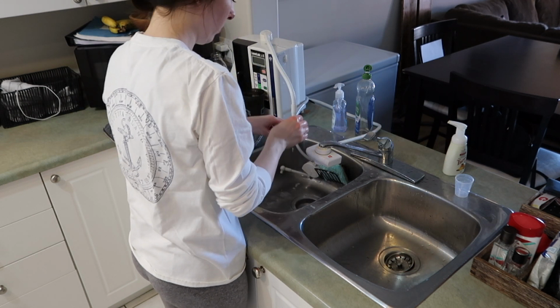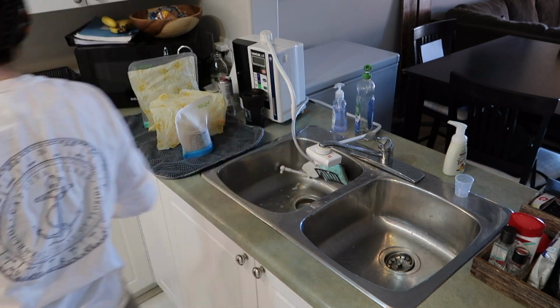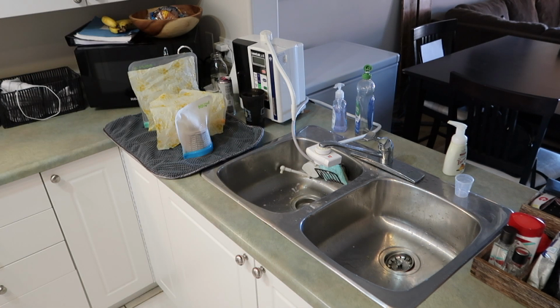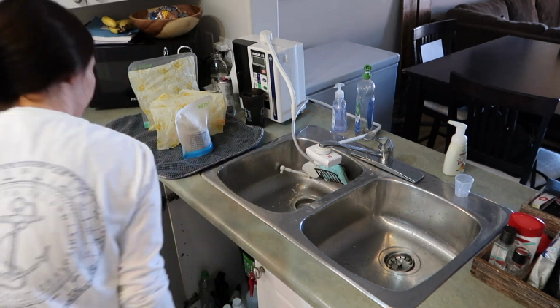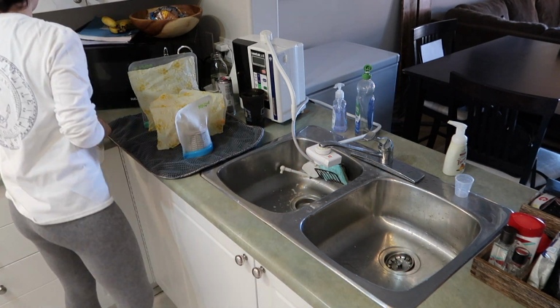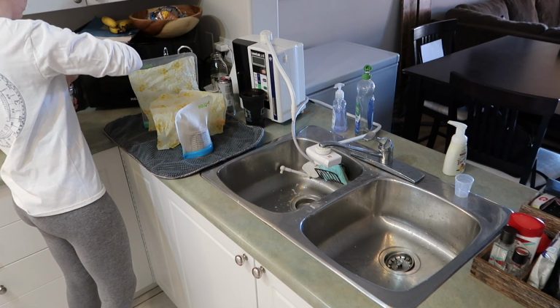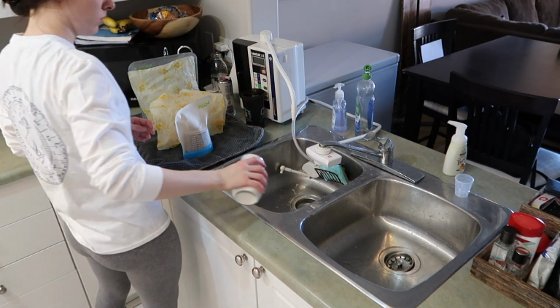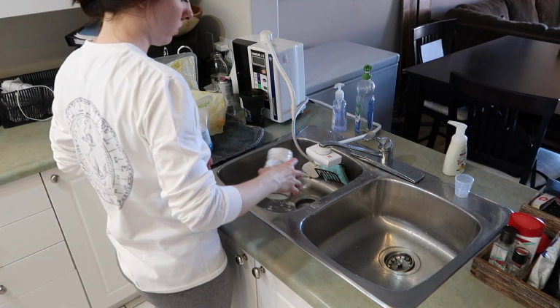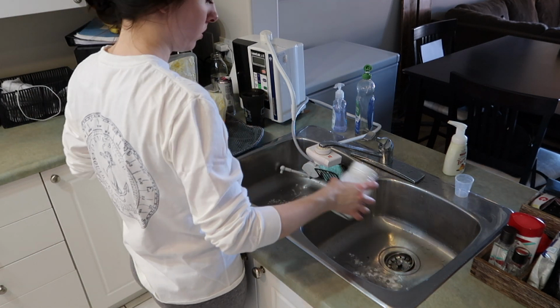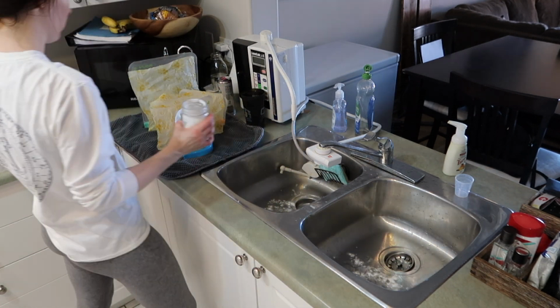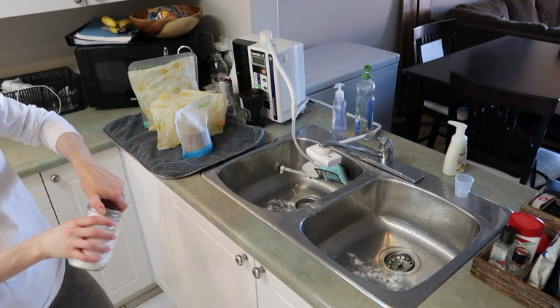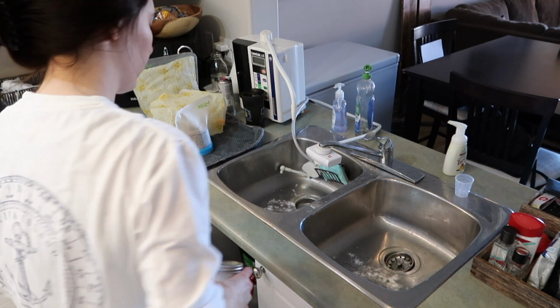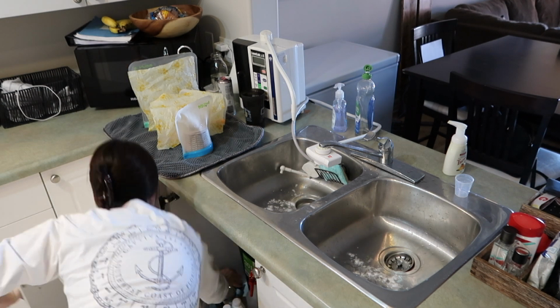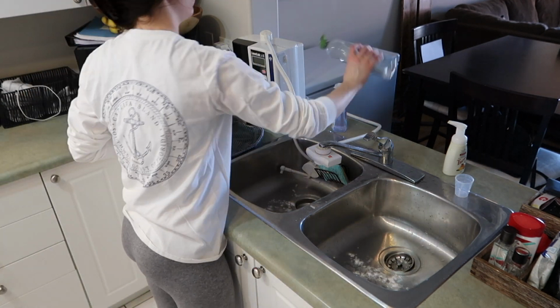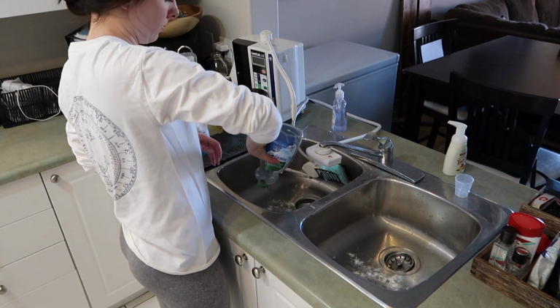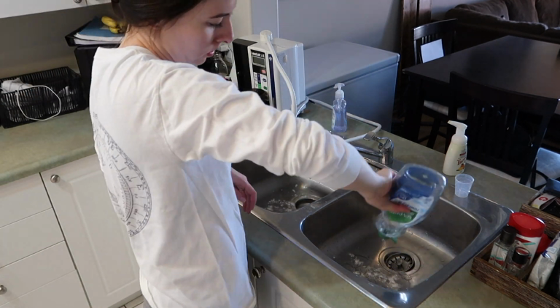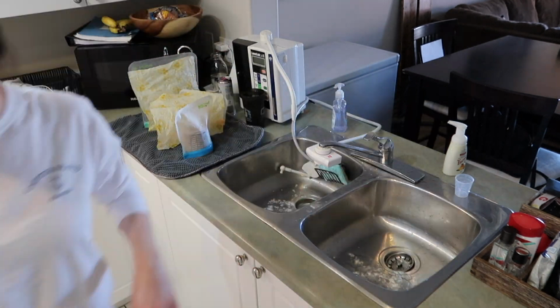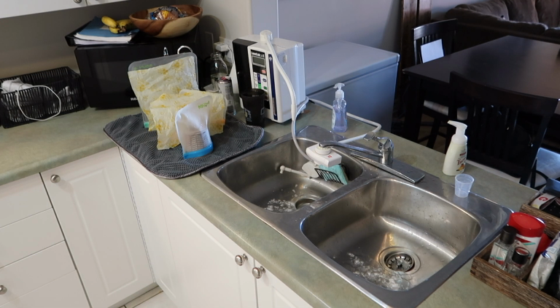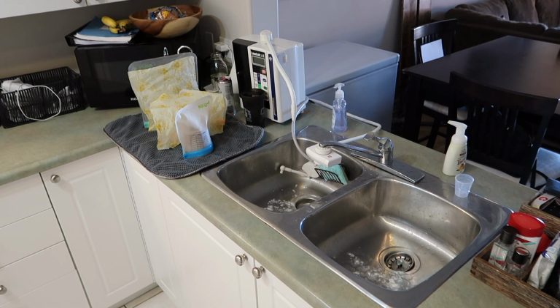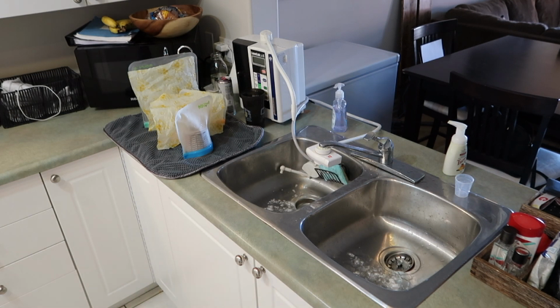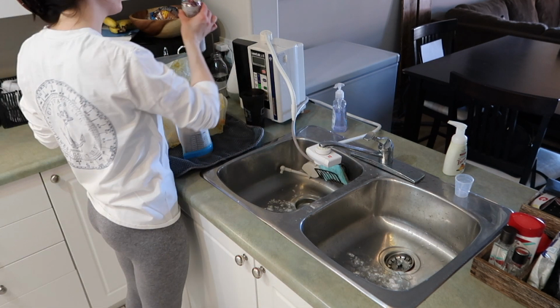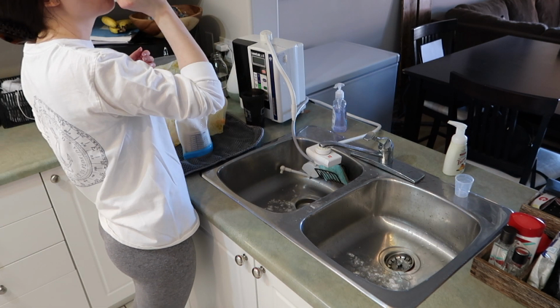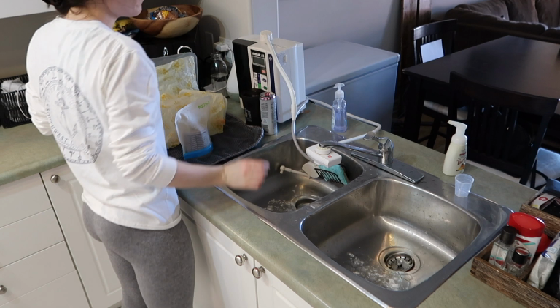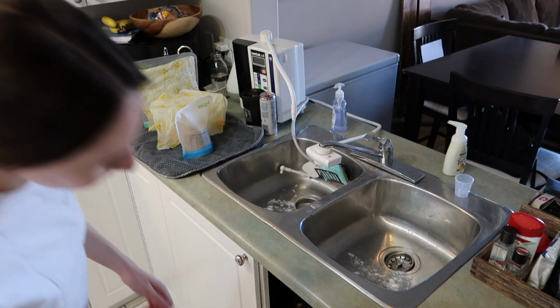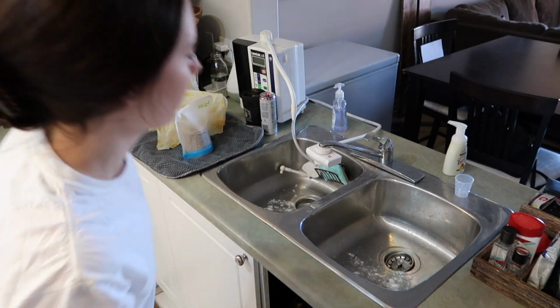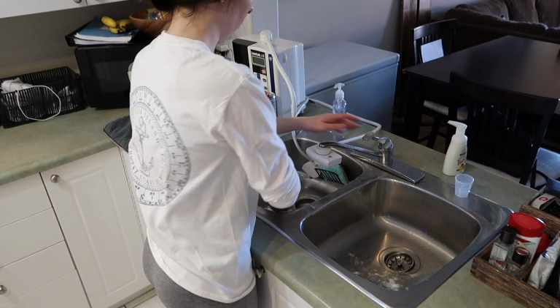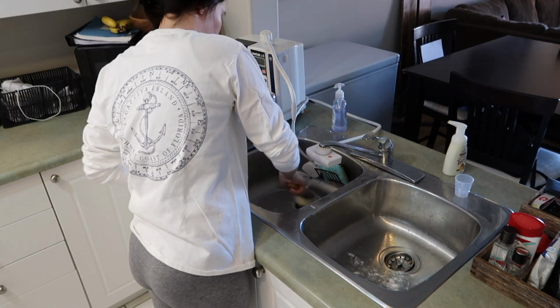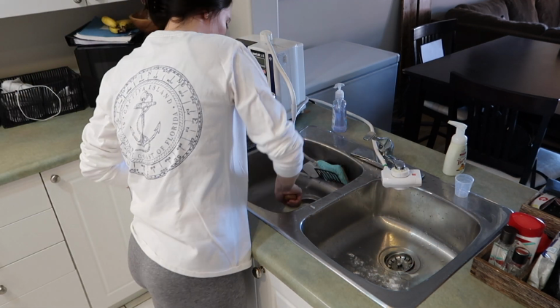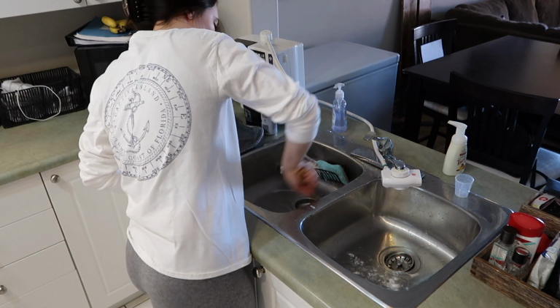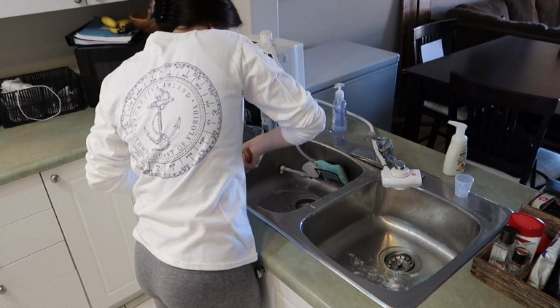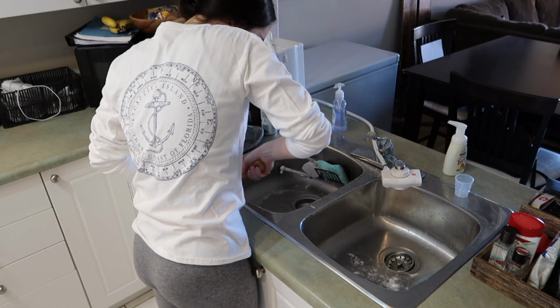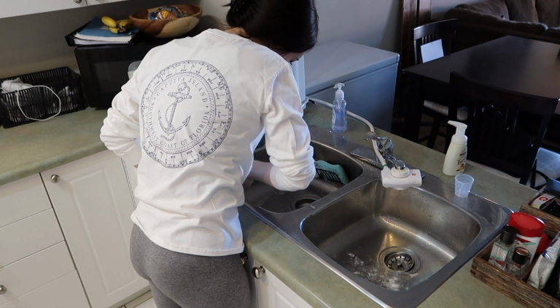My favorite thing to use in my sink is my homemade sink scrub. It's just baking soda mixed with essential oils — right now I have lime, tangerine, lemon, and peppermint in there. It's so invigorating and nice to clean your sink with.